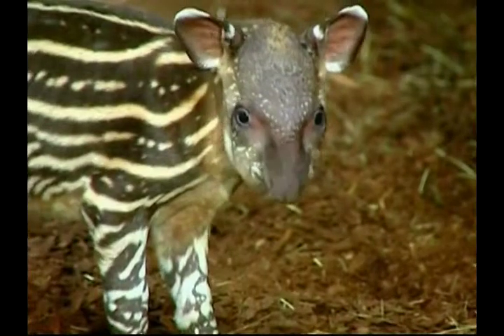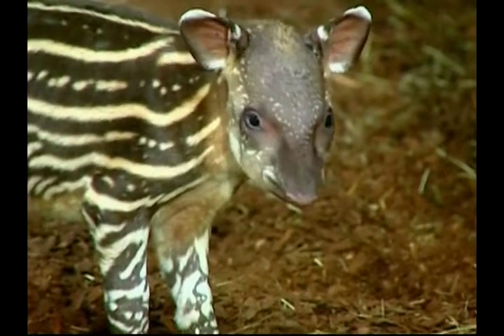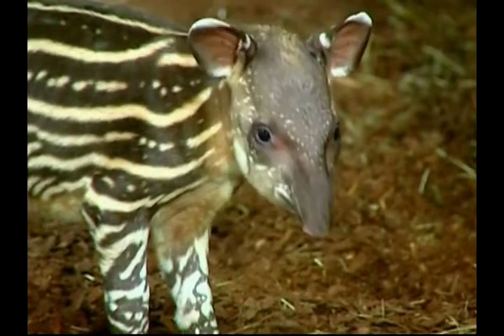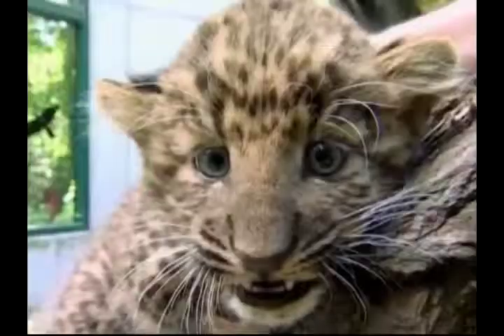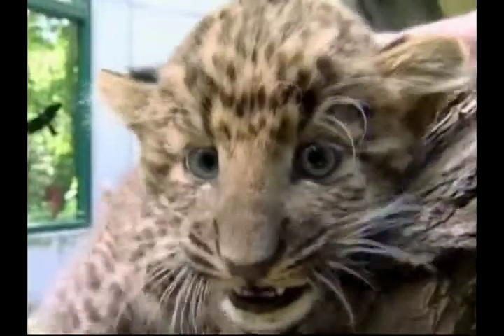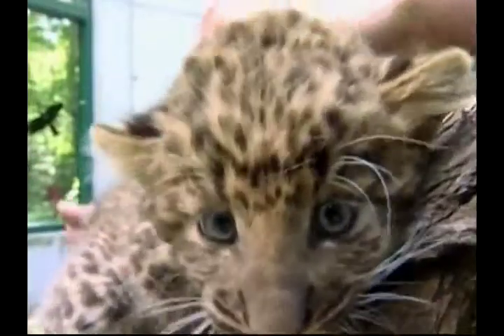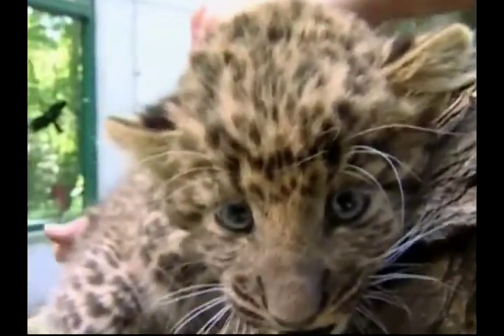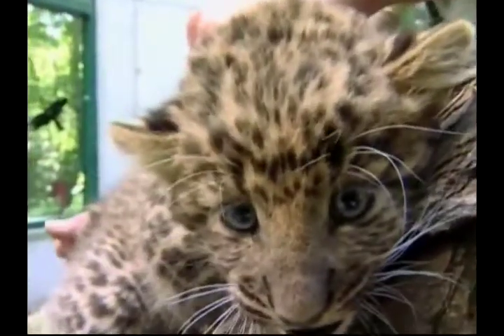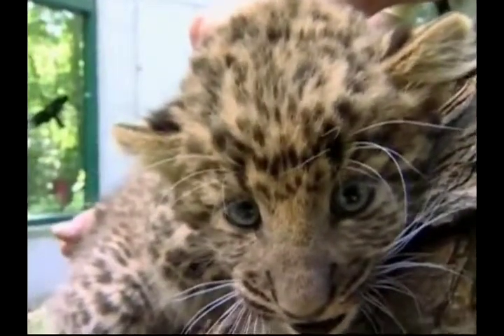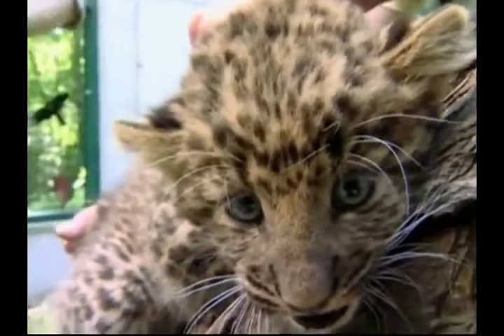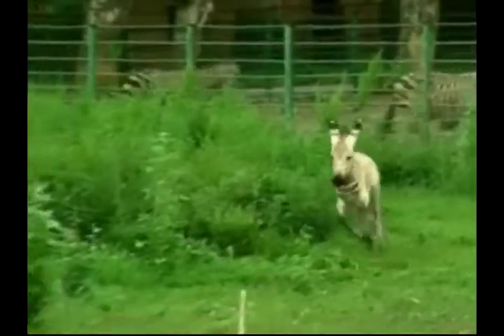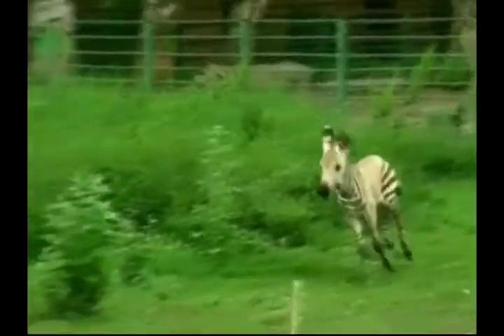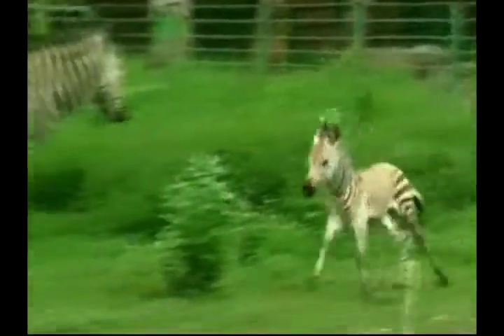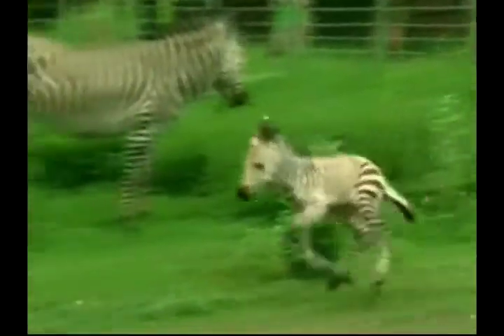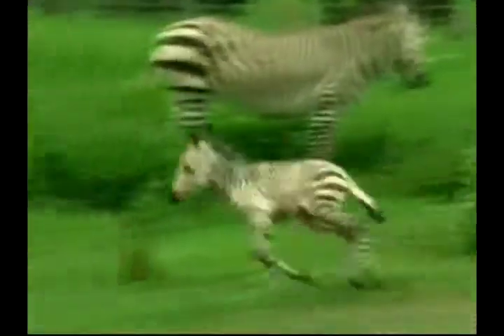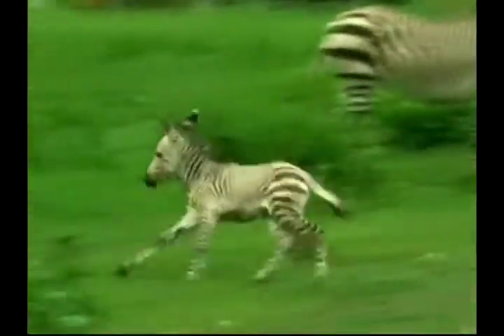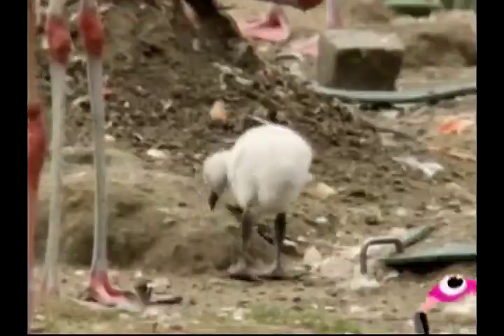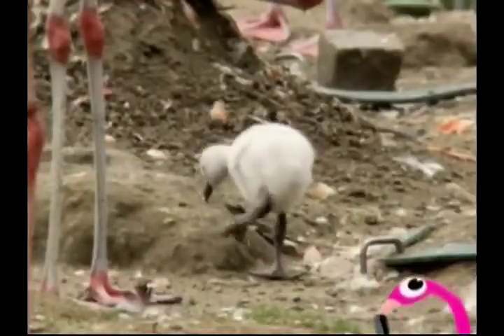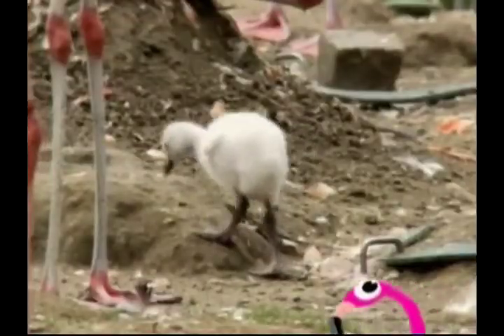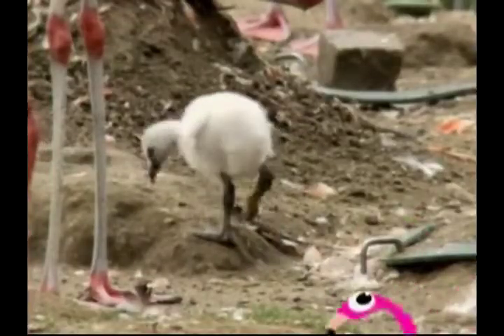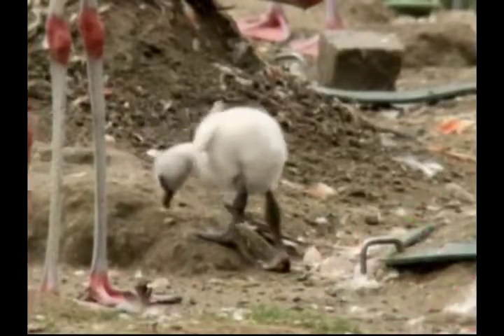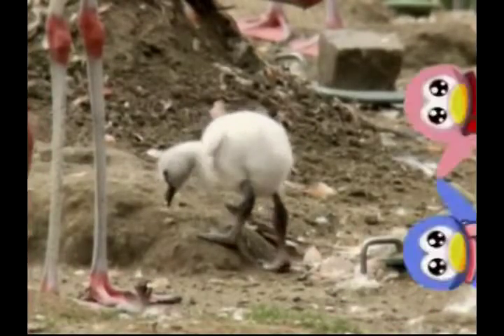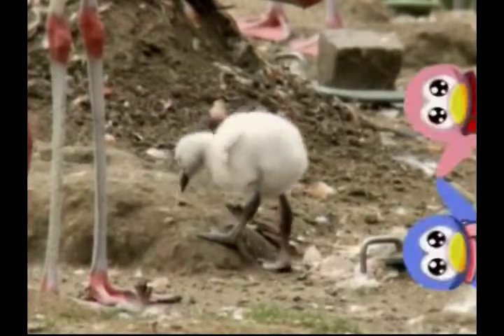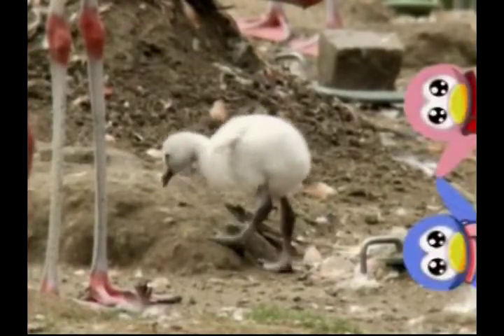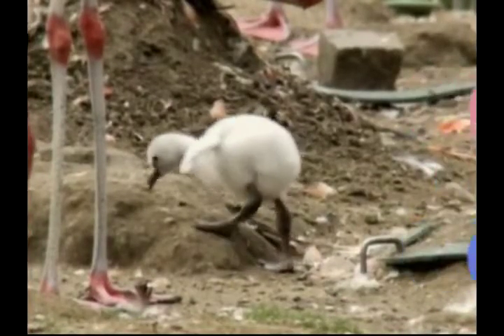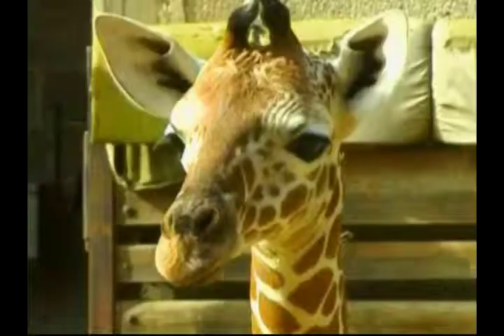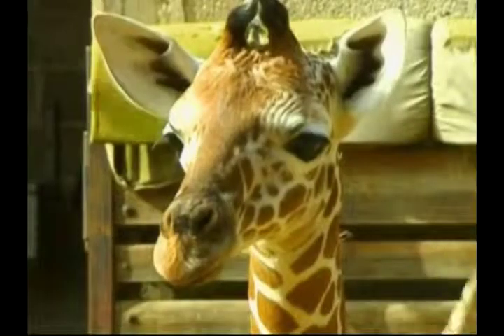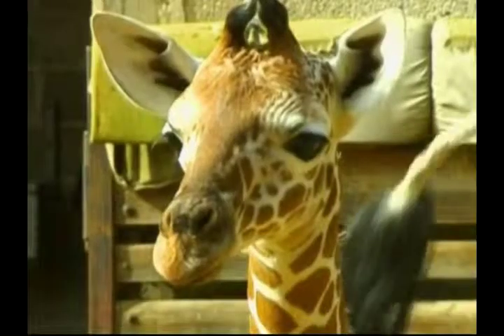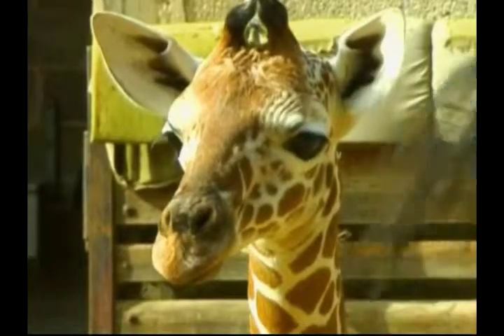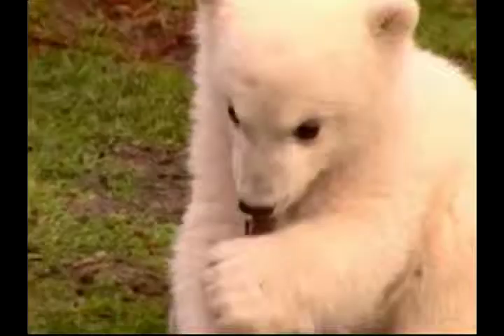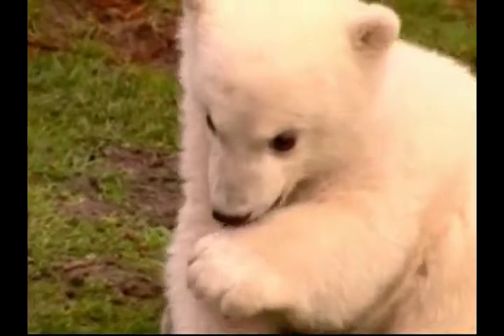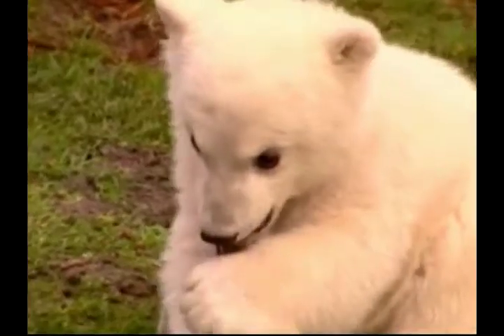Welcome to Zoo Babies, where we visit some very strange and exotic newcomers to zoos and wildlife parks around the world.